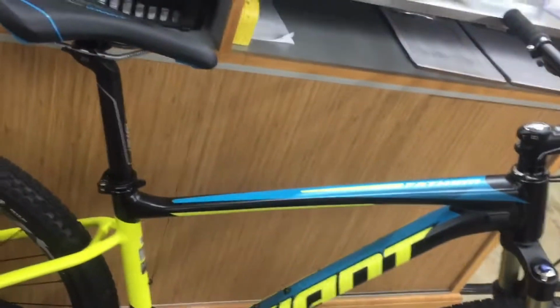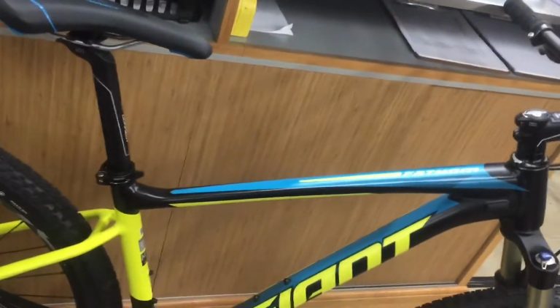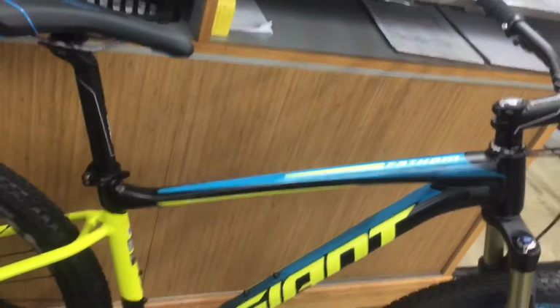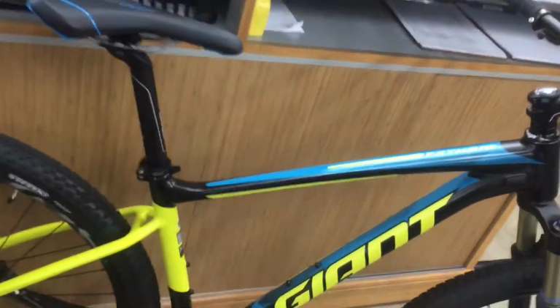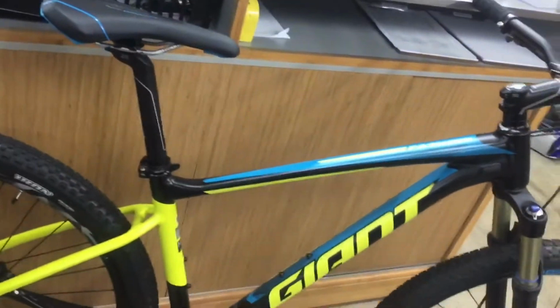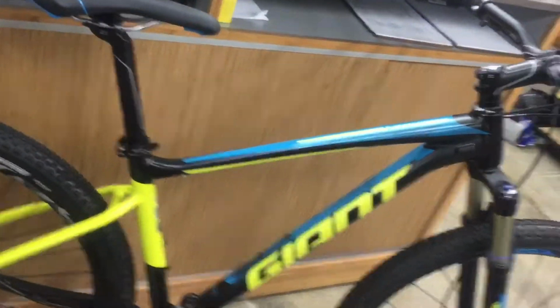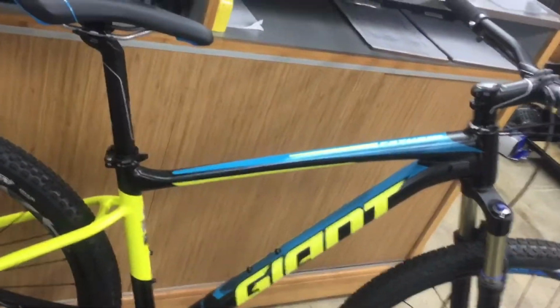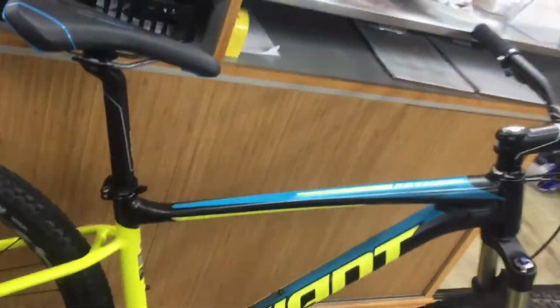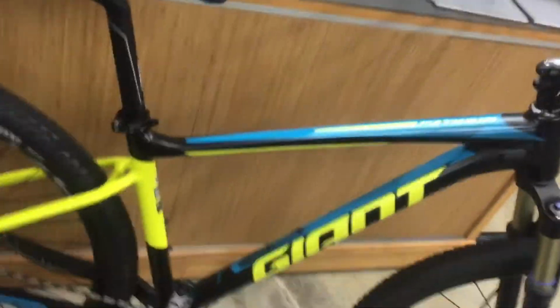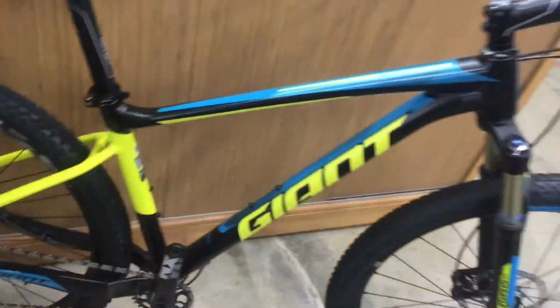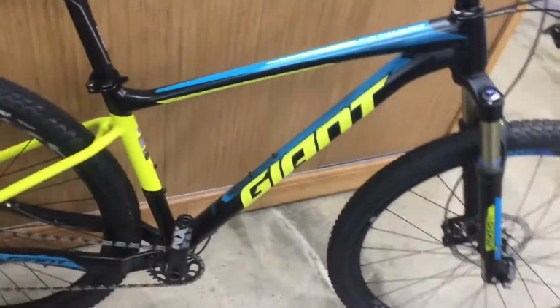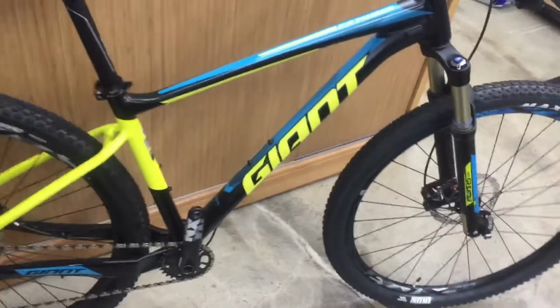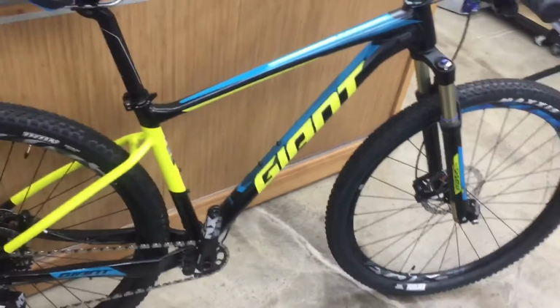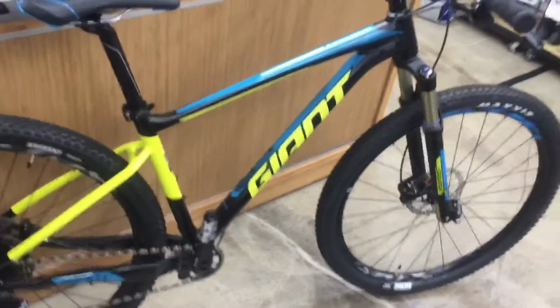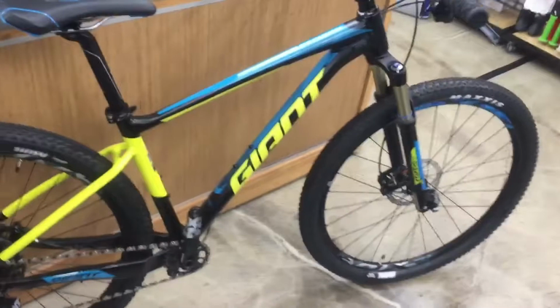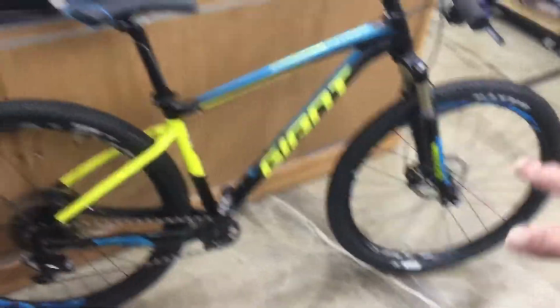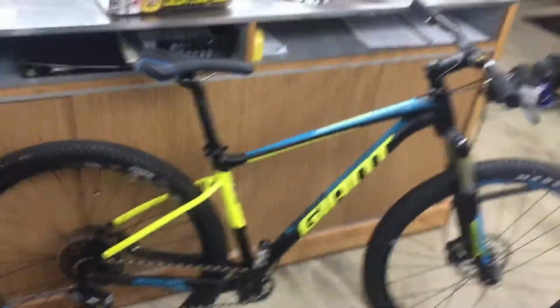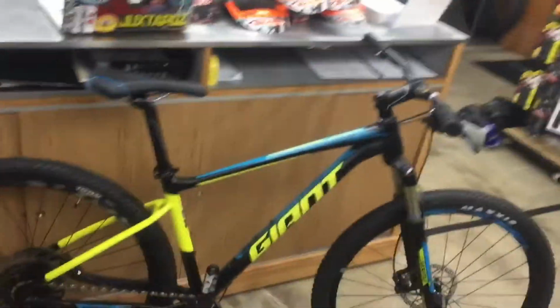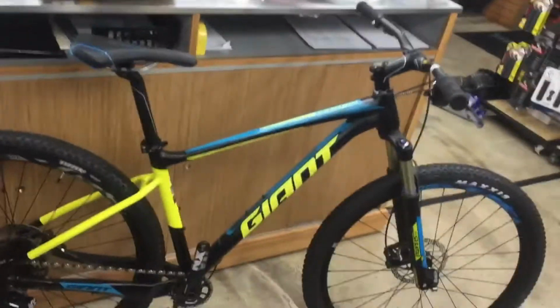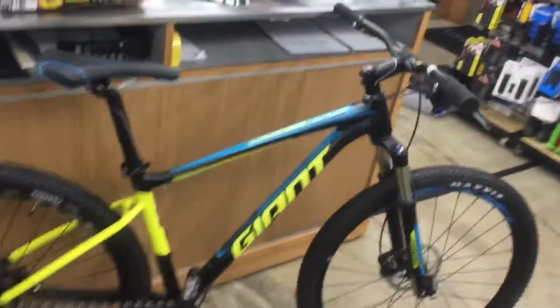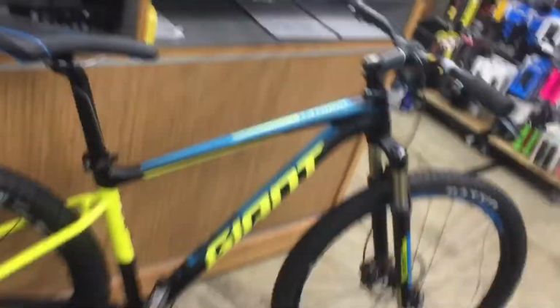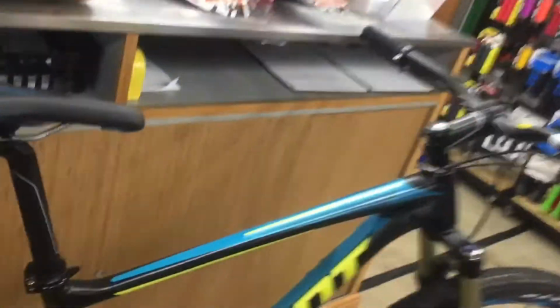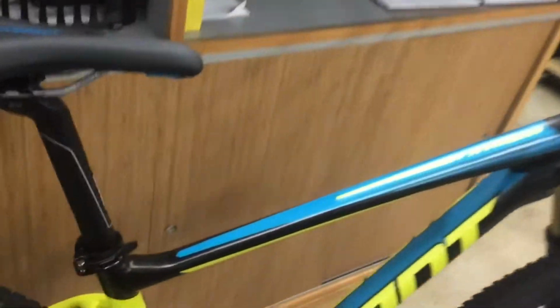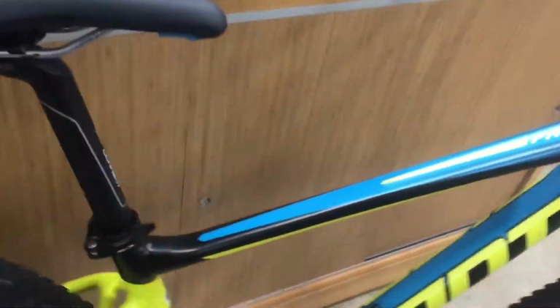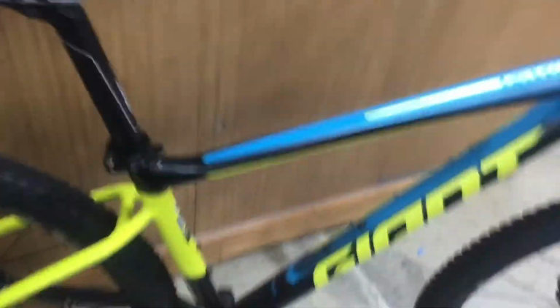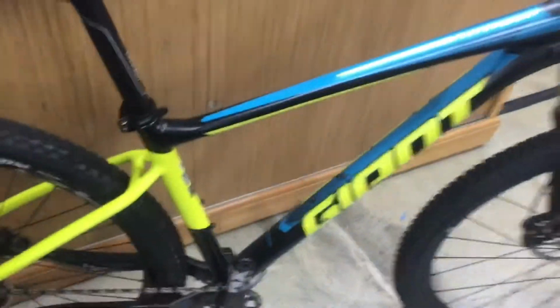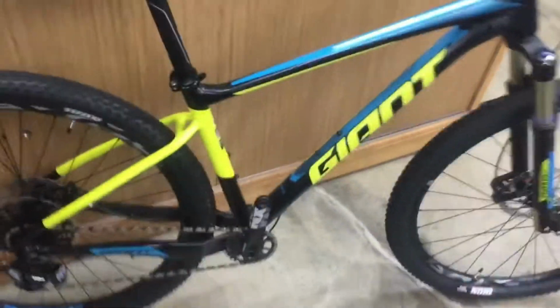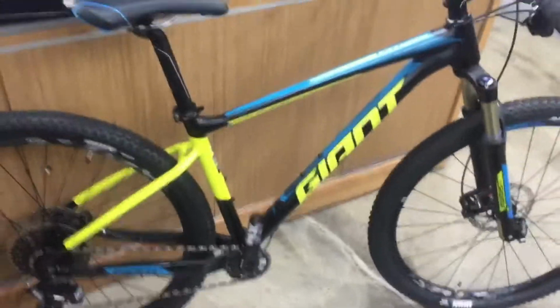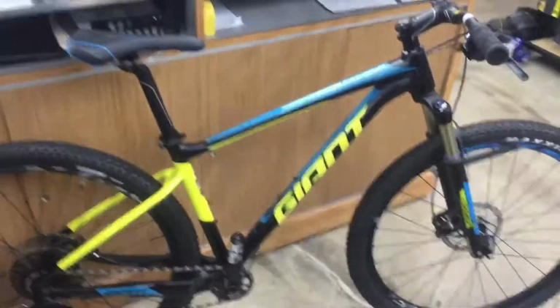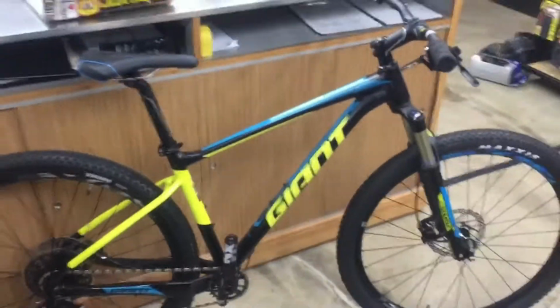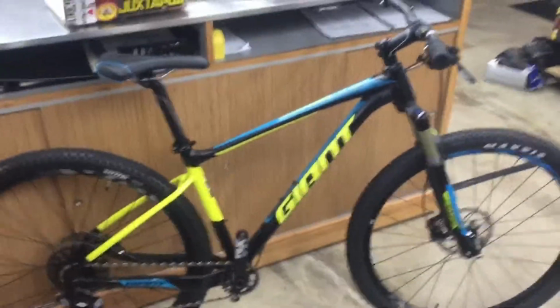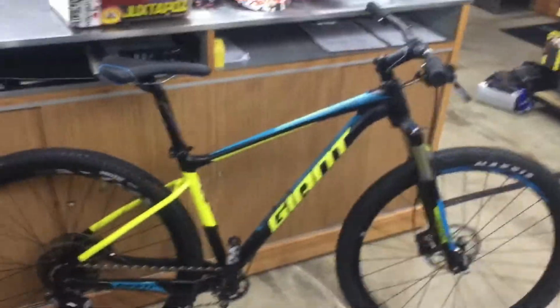Man, this bike is efficient. Has optimal power and out of everything, control. Check it out — the Fathom 1 29er. Nice bike. Thank you.